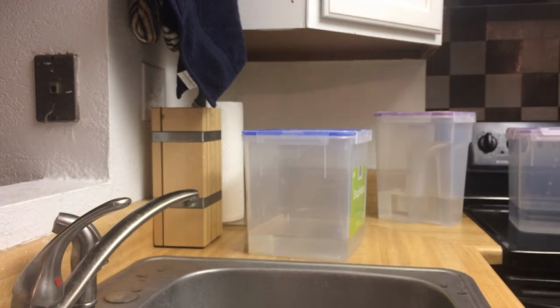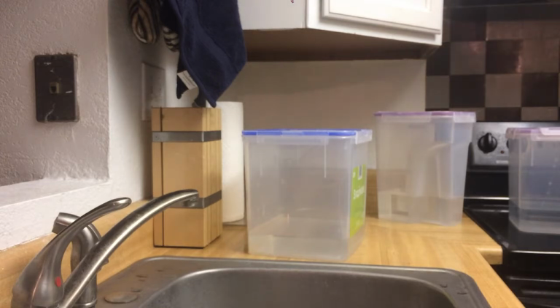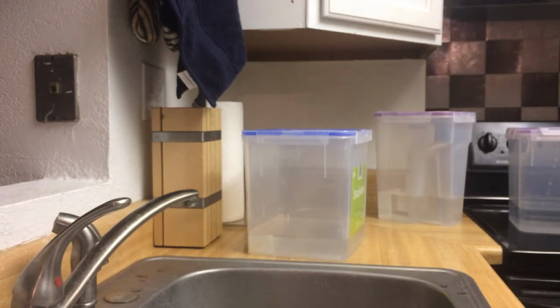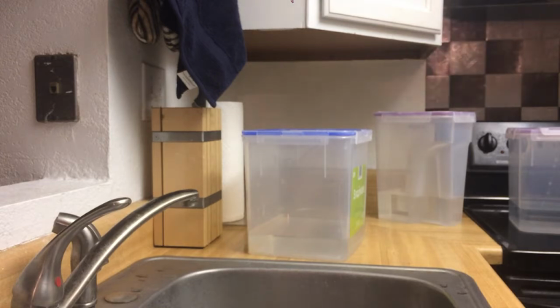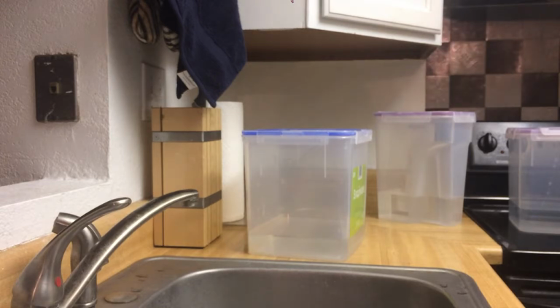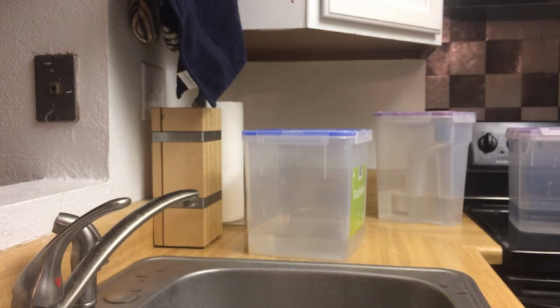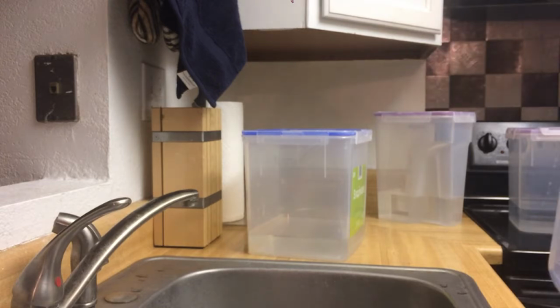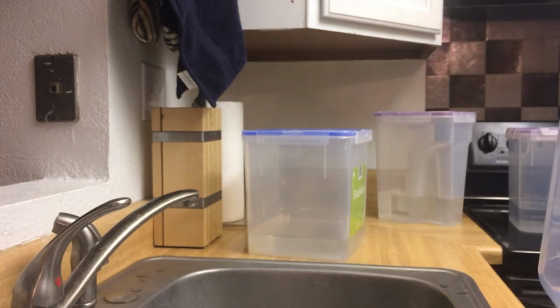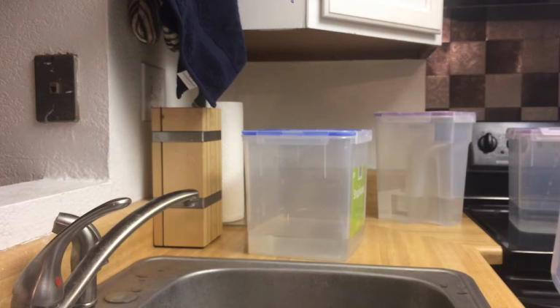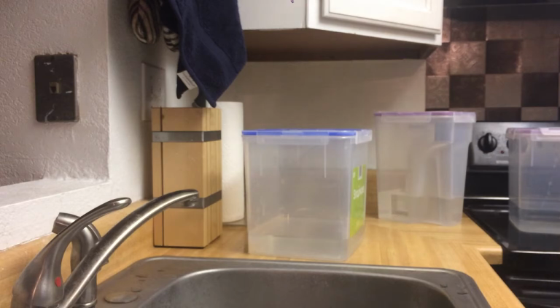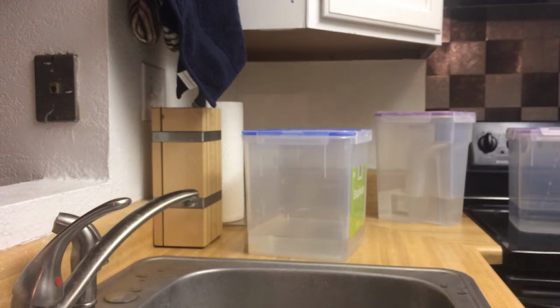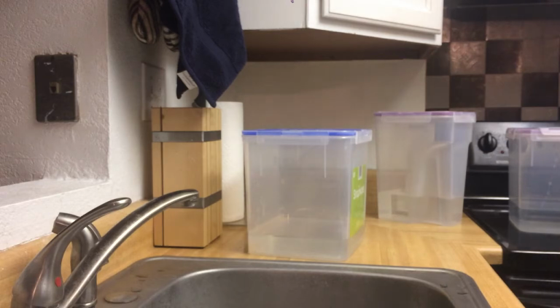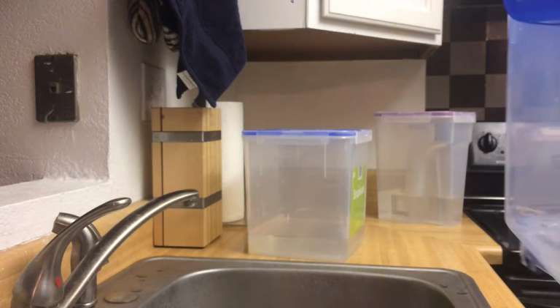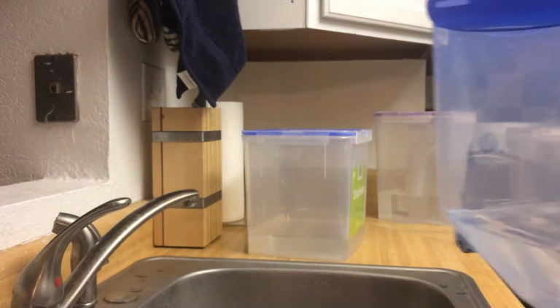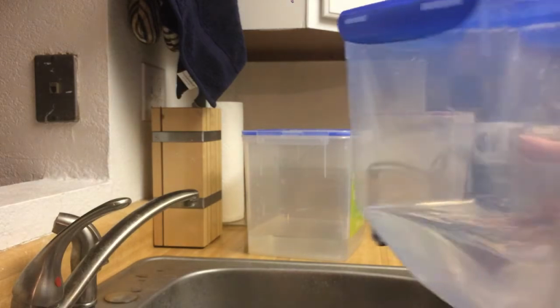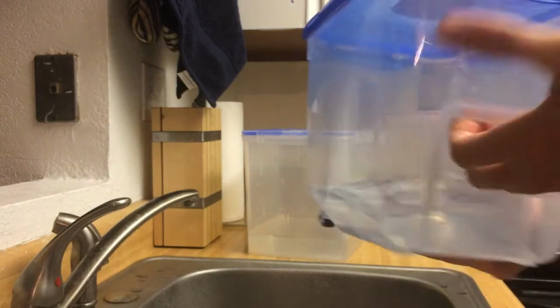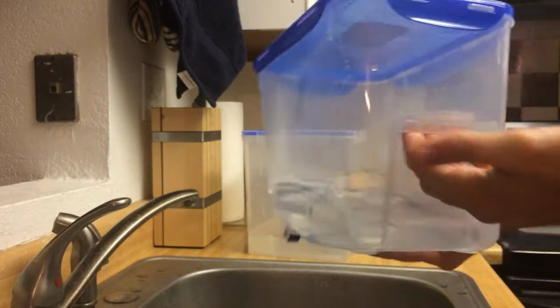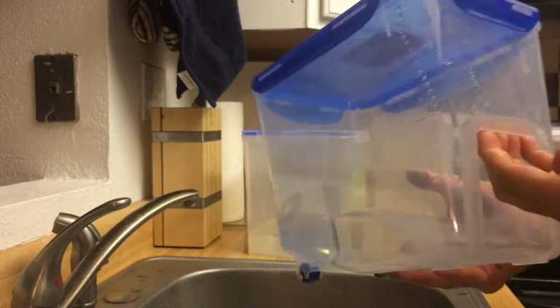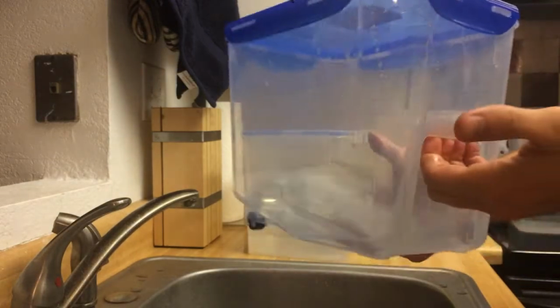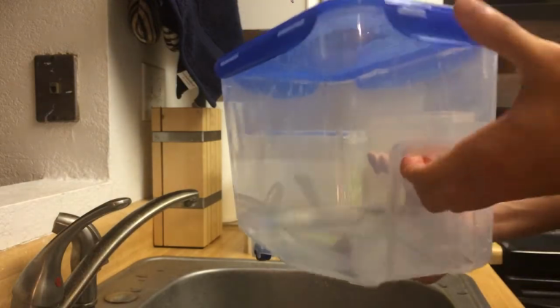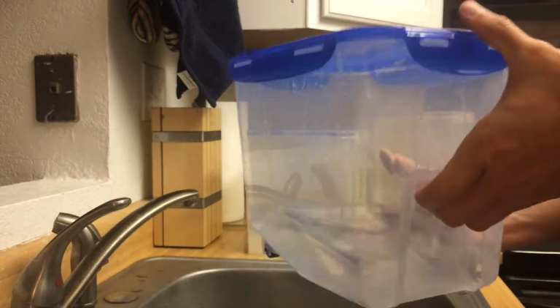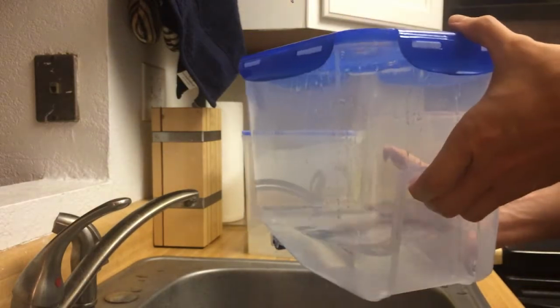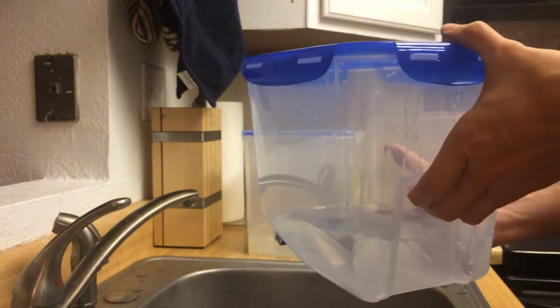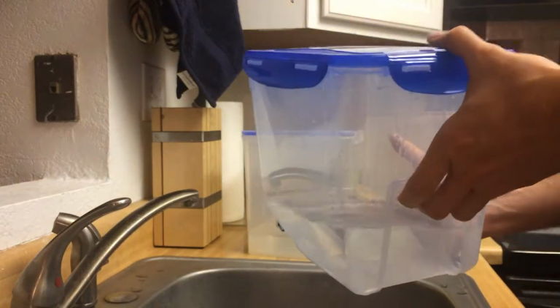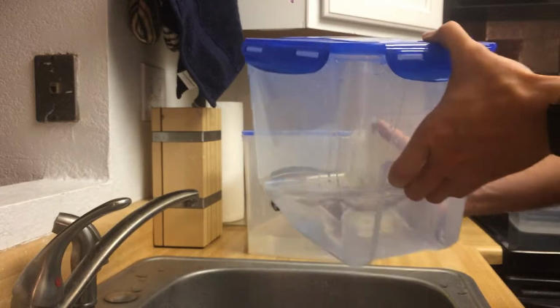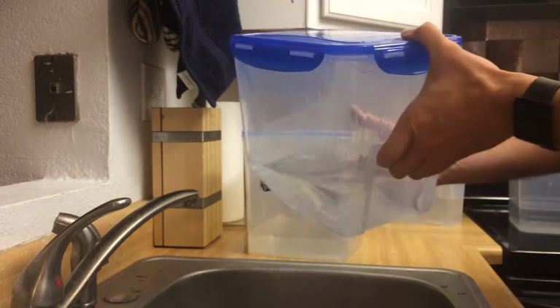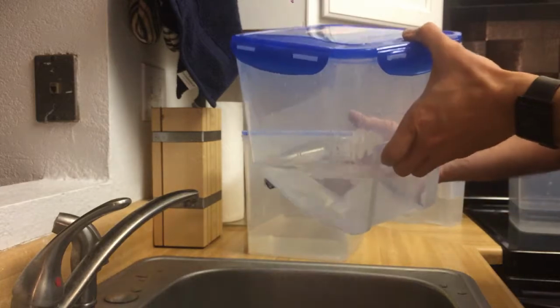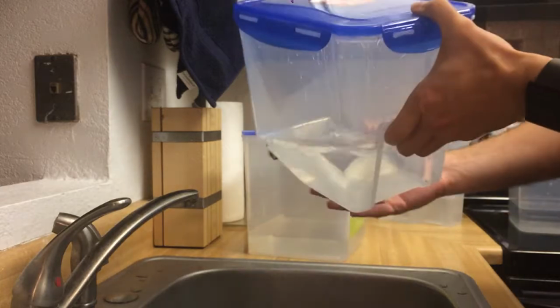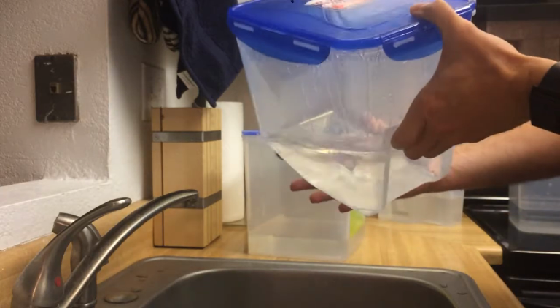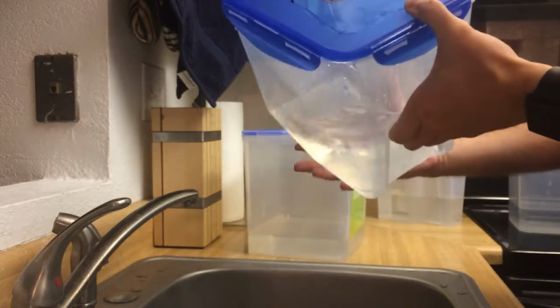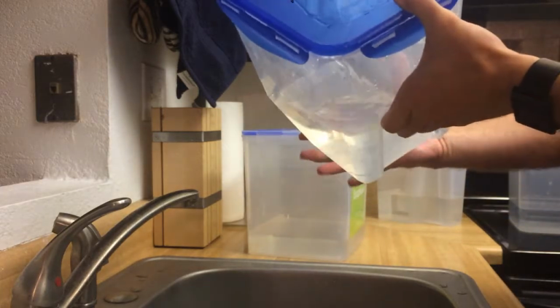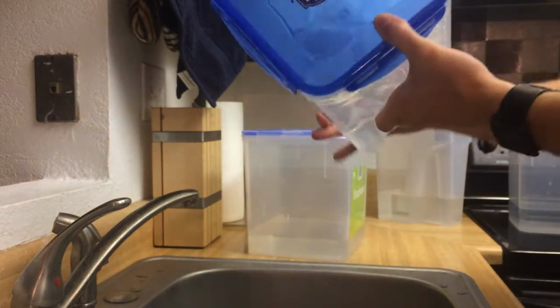So this is the Lock & Lock 7.4 quart that has this little handle that allows you to kind of pull it out from a cabinet or somewhere else.